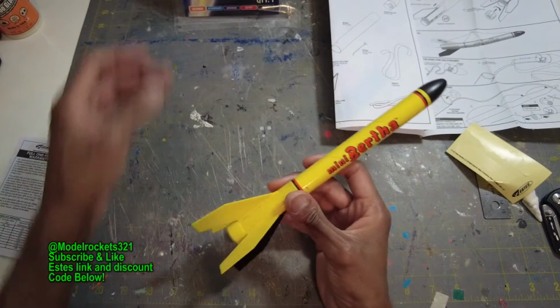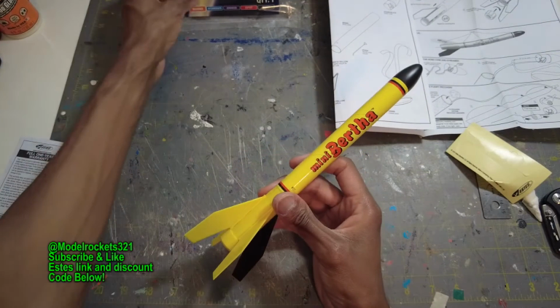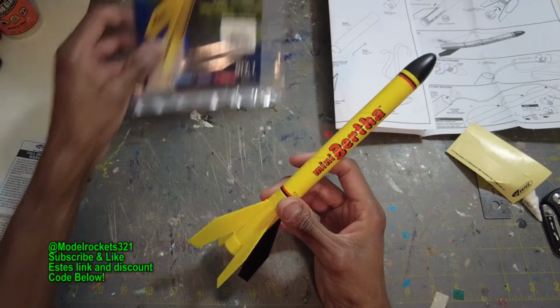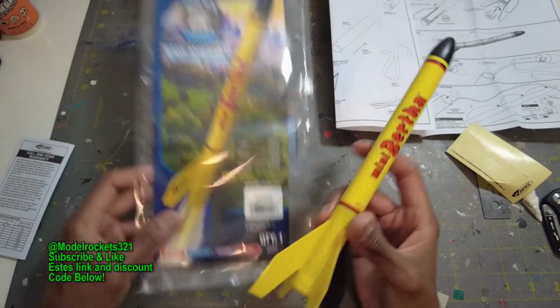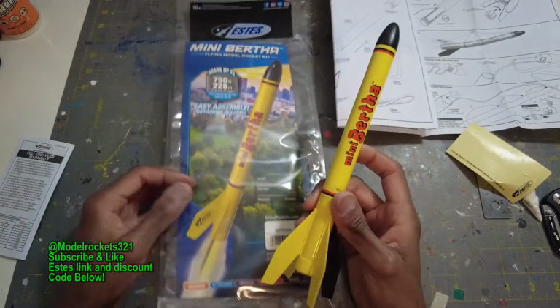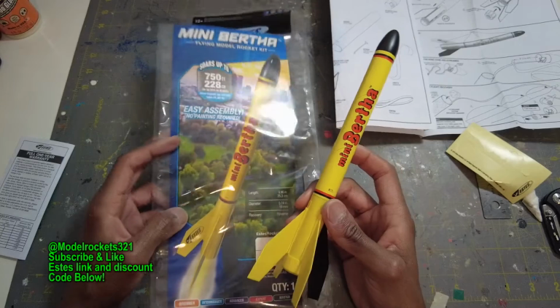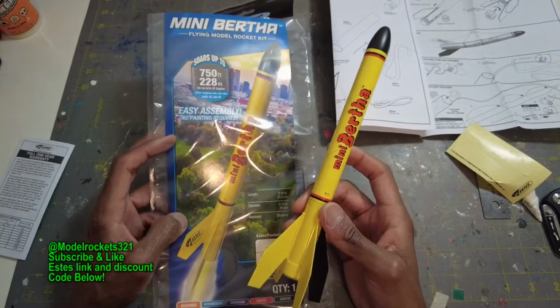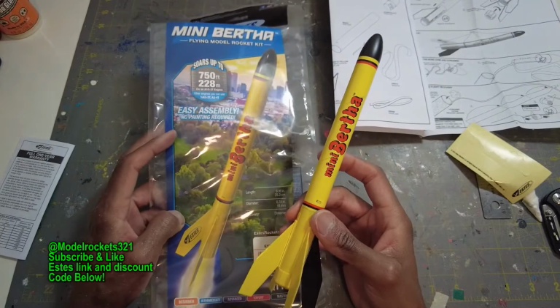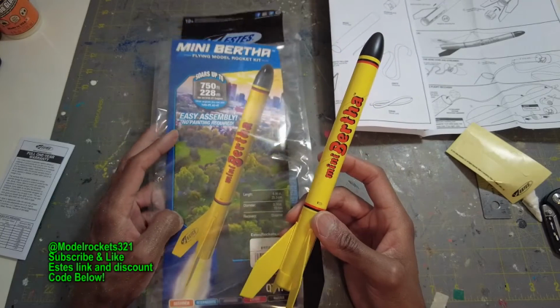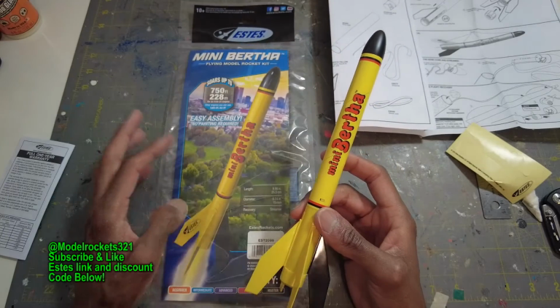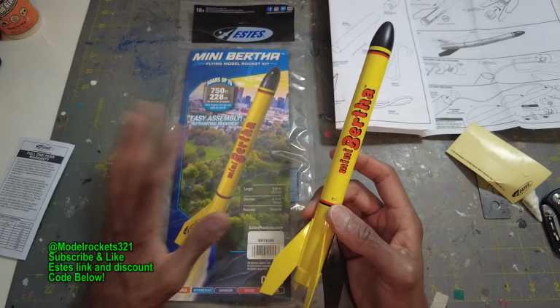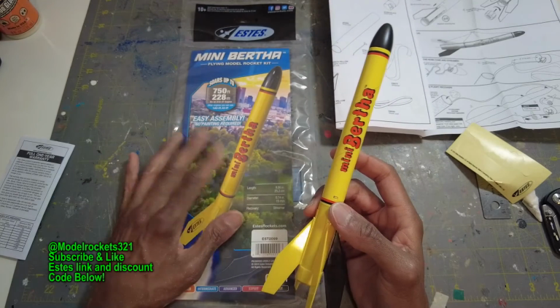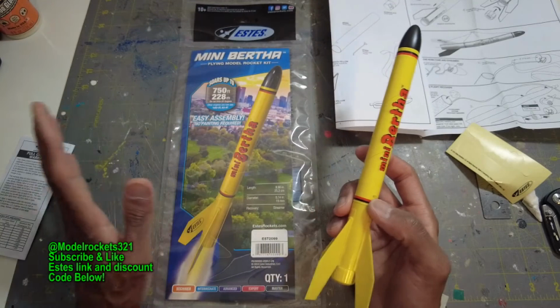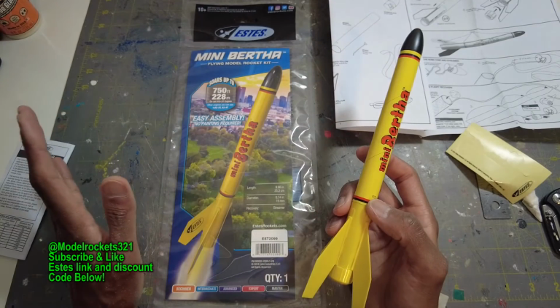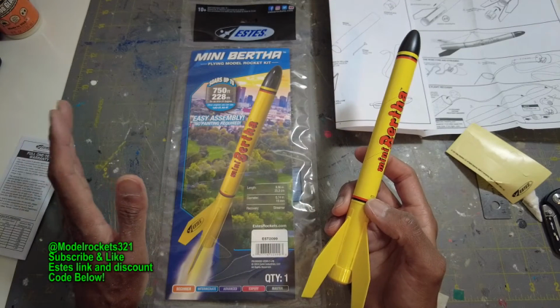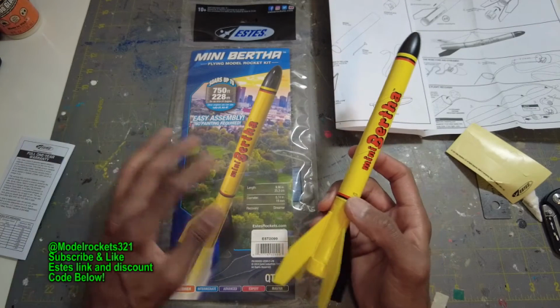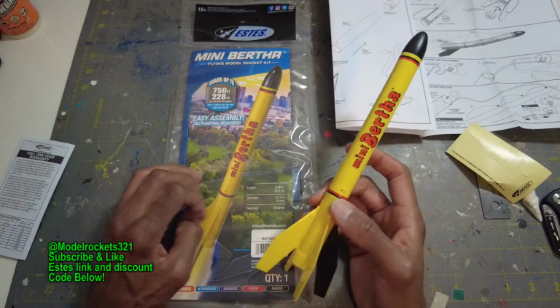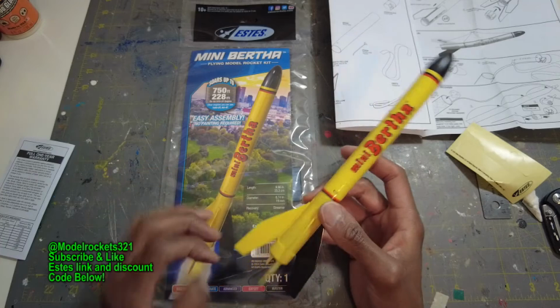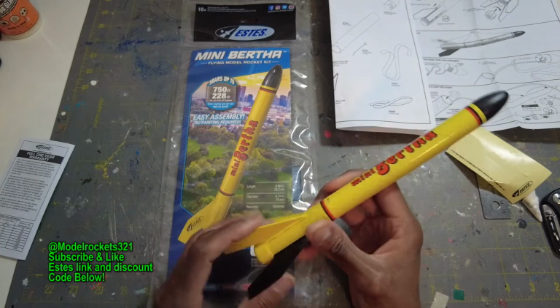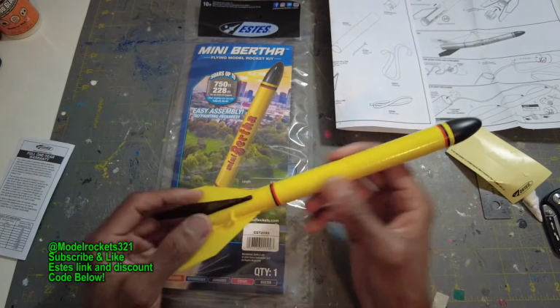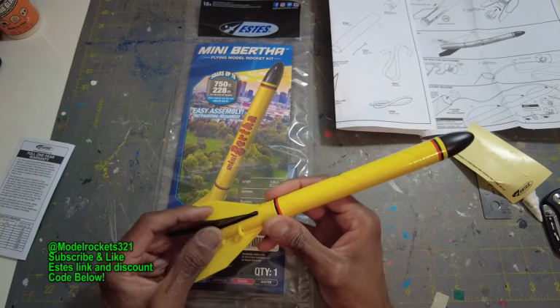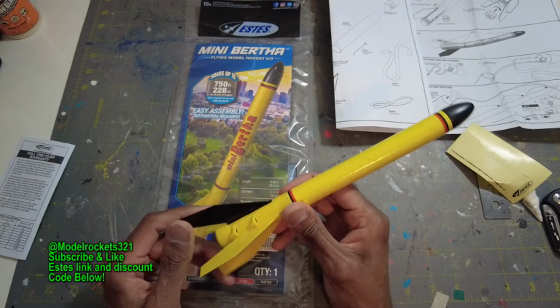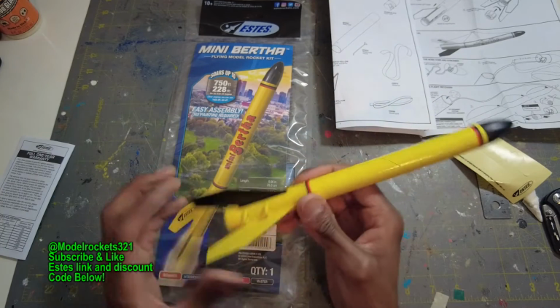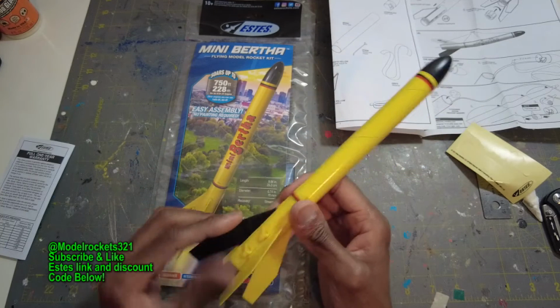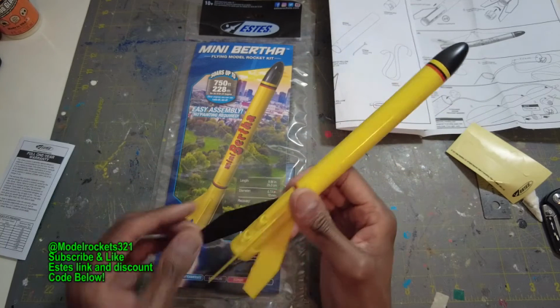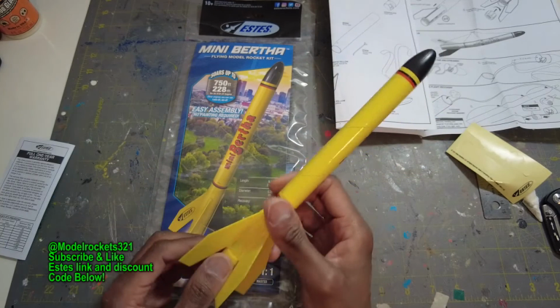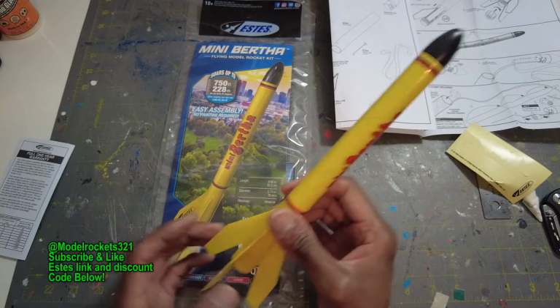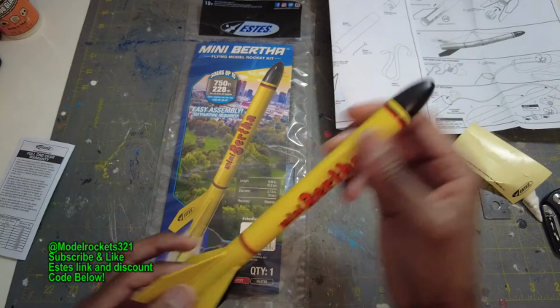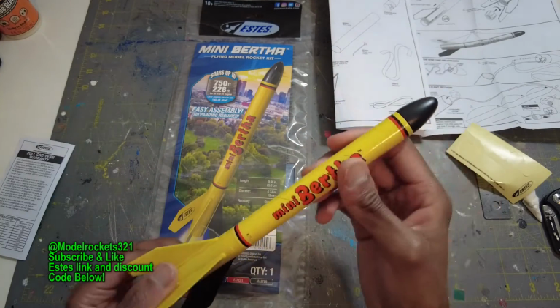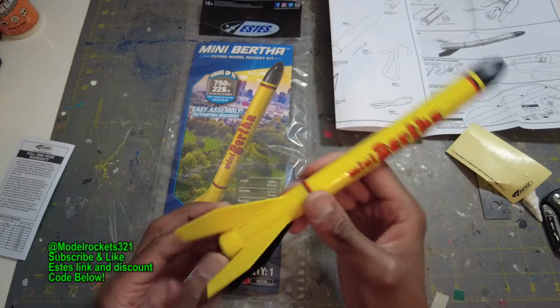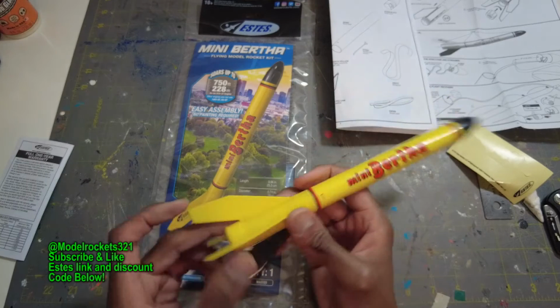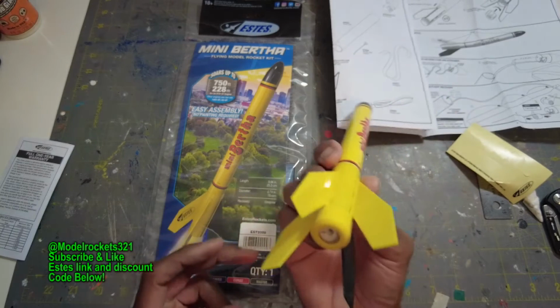Nice. You can get these guys — use my discount code. They should be on the Estes website by the time you're watching this. Go ahead and use code IN_321, put some stuff in your cart, add this rocket and get yourself a discount. Smarter Rockets 3-2-1, and we will see you on another video — probably flying these.